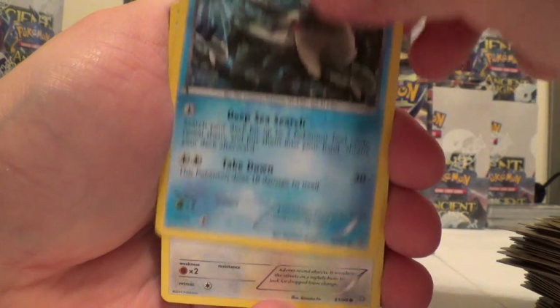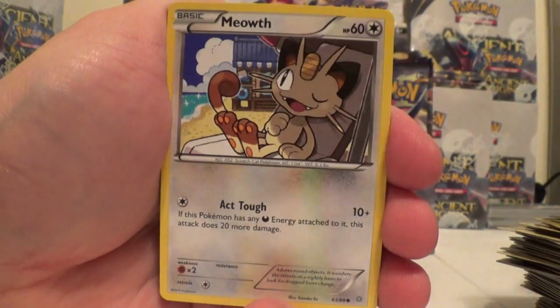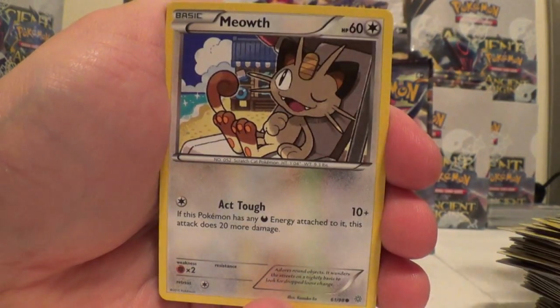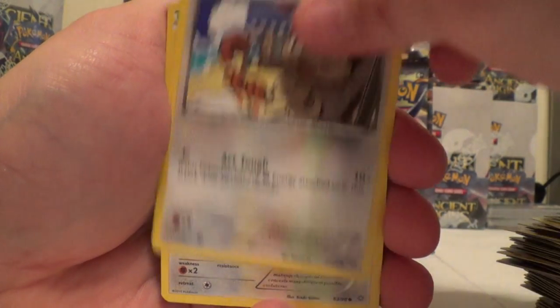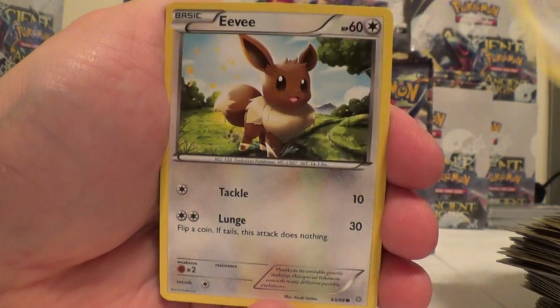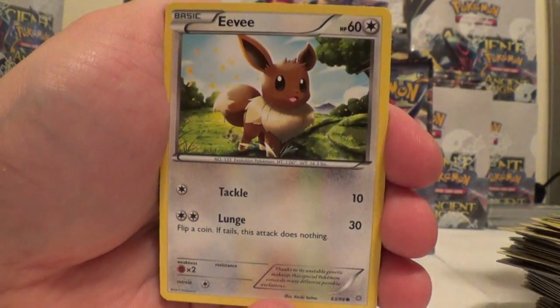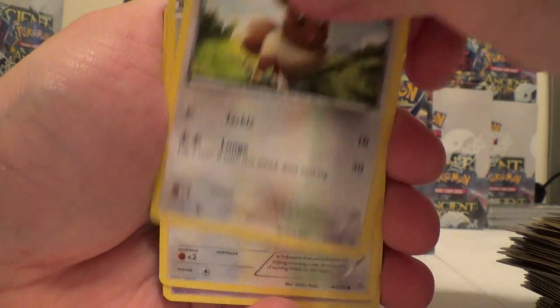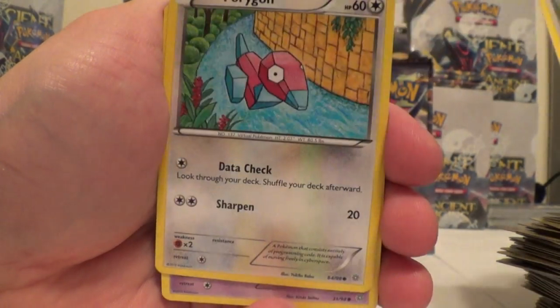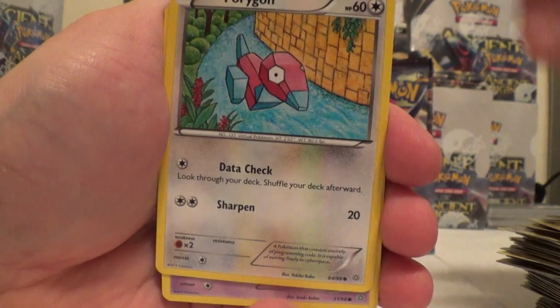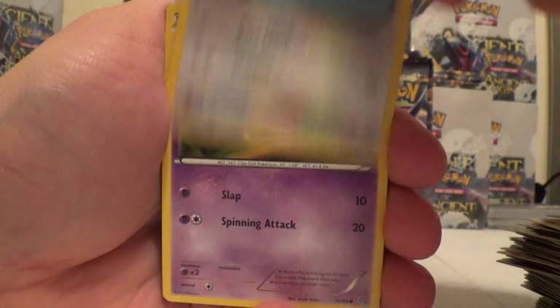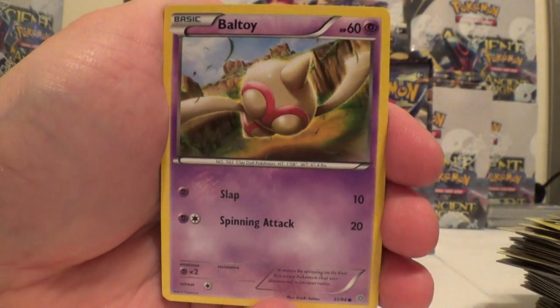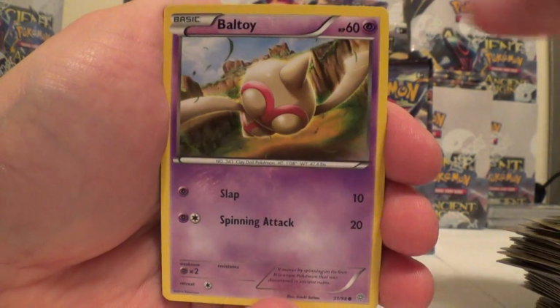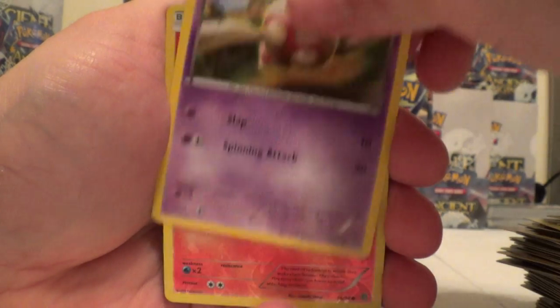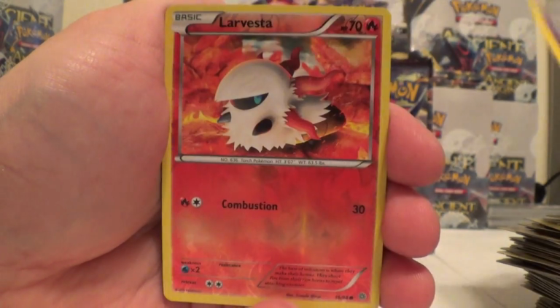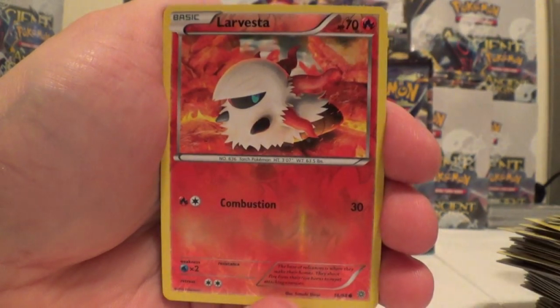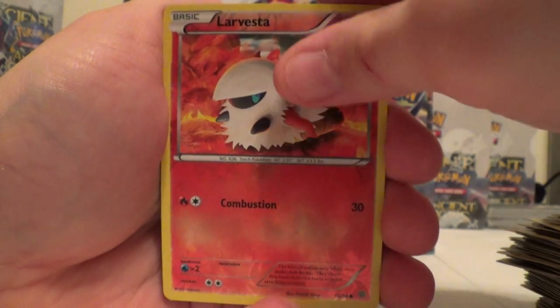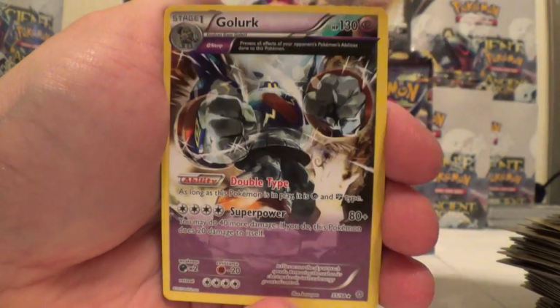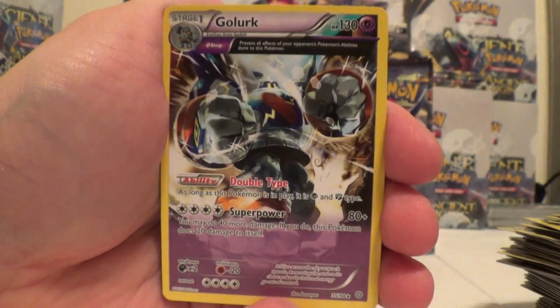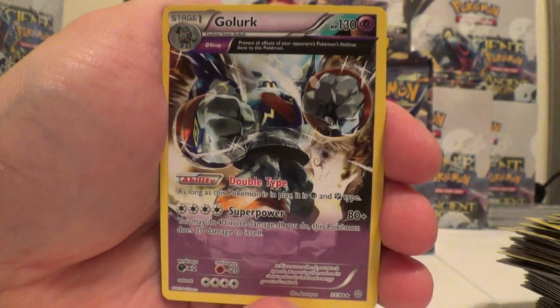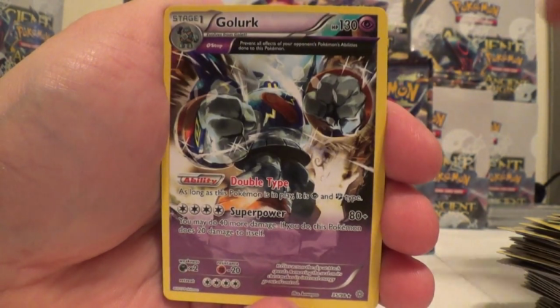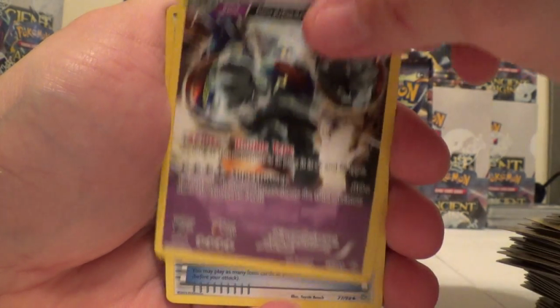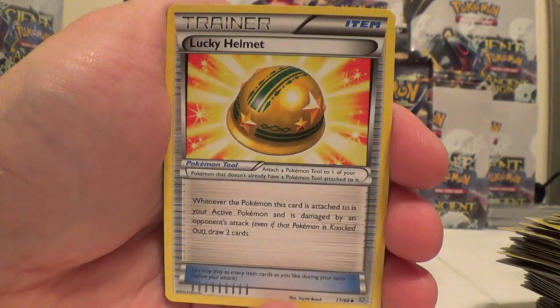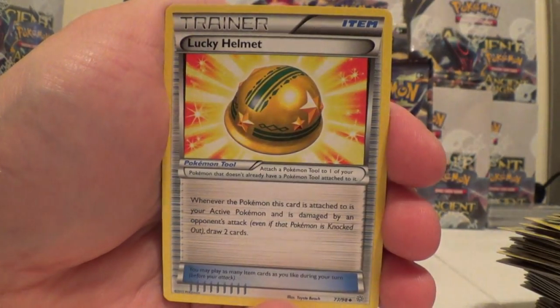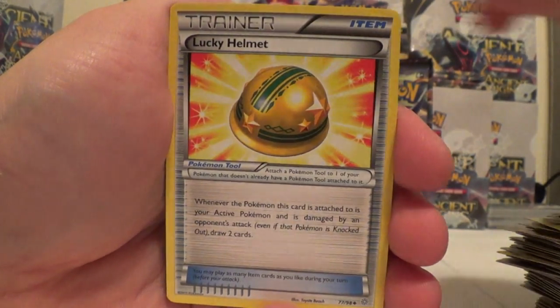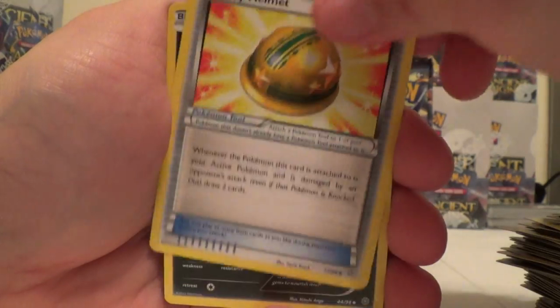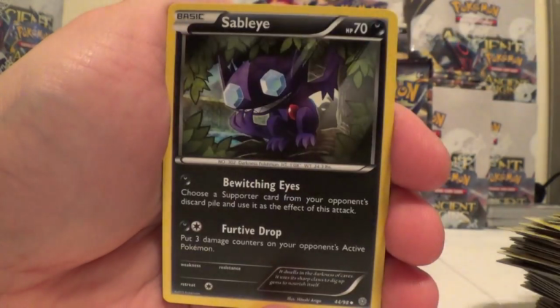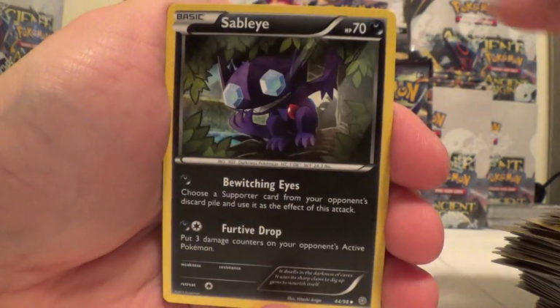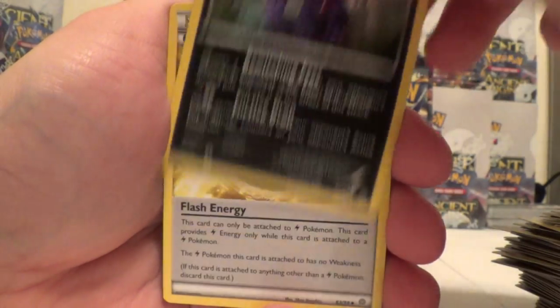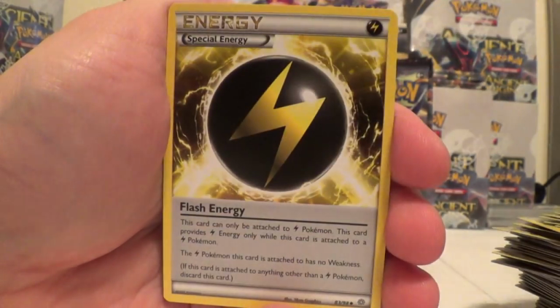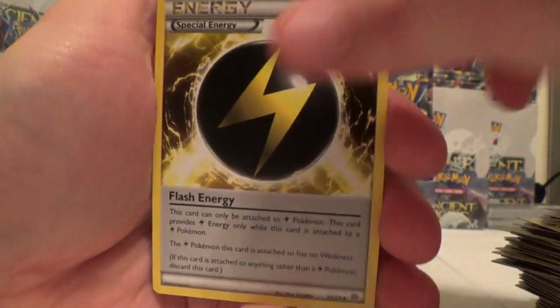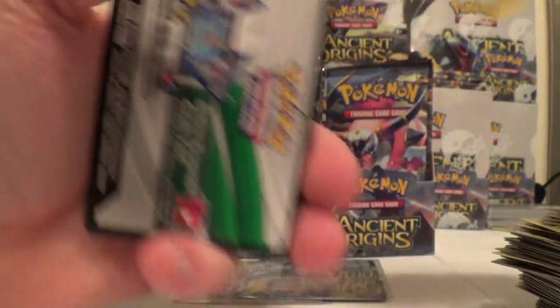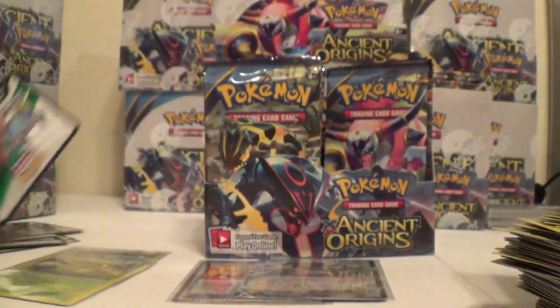Relicanth, Meowth, Eevee, Porygon, Baltoy, Larvesta Reverse, and a Golurk. Lucky Helmet, Sableye, Flash Energy.